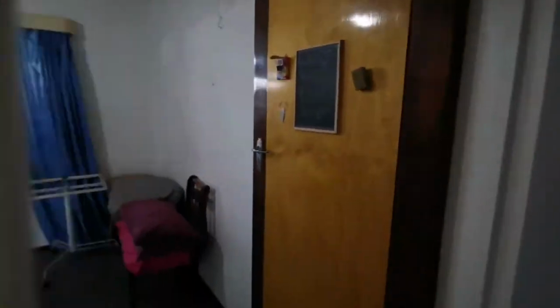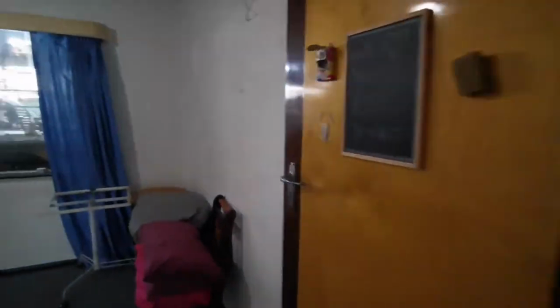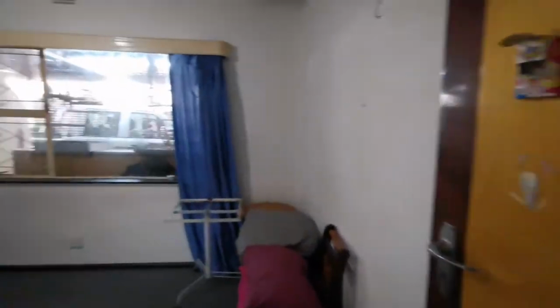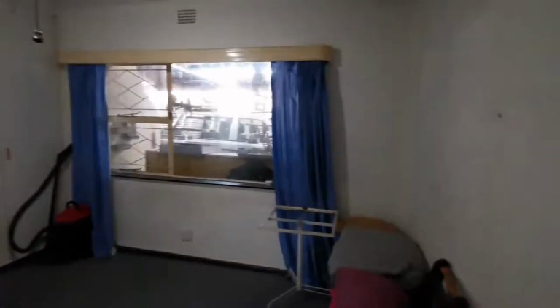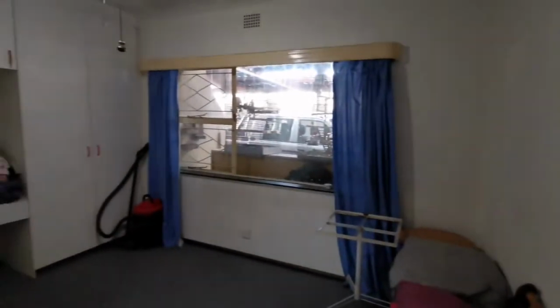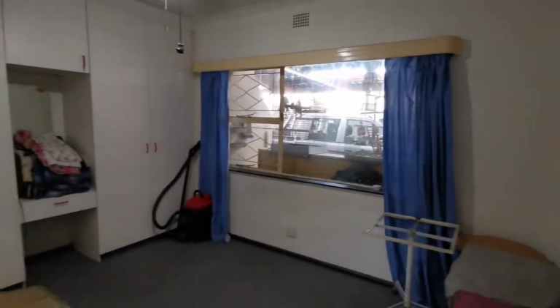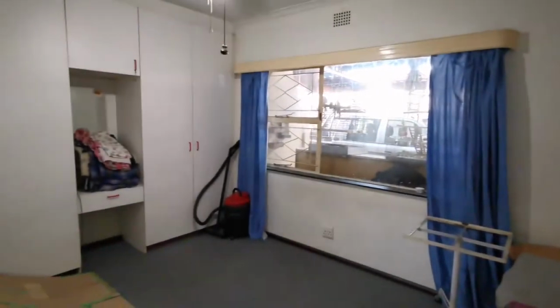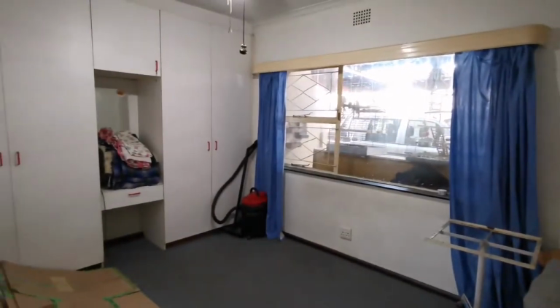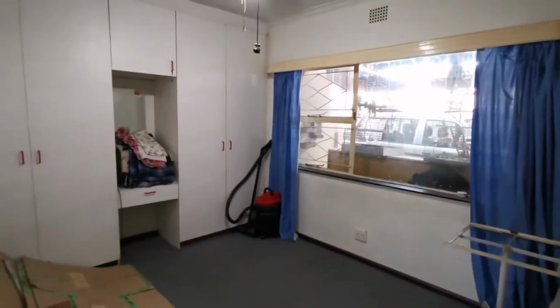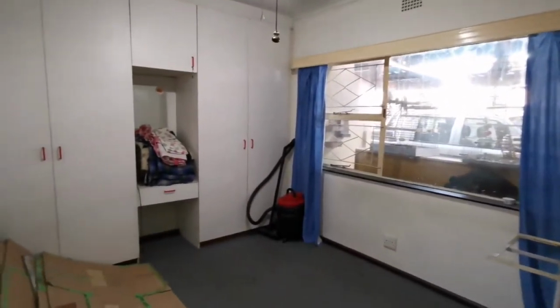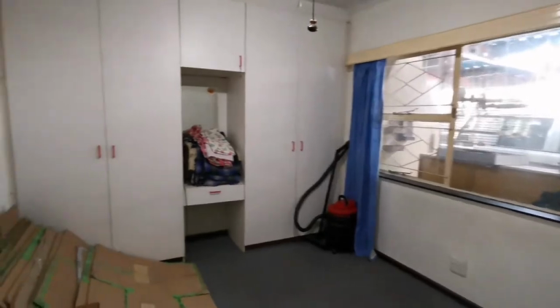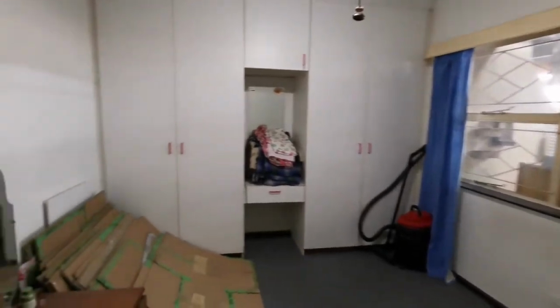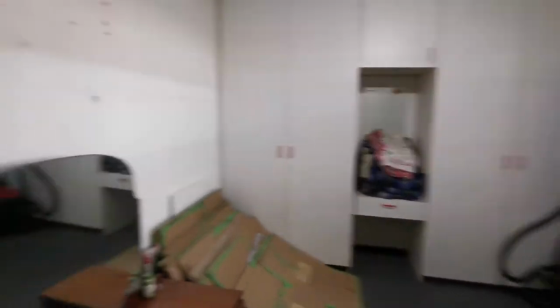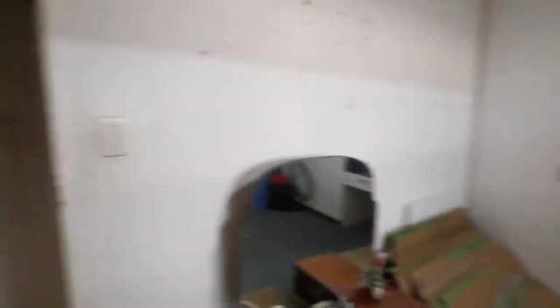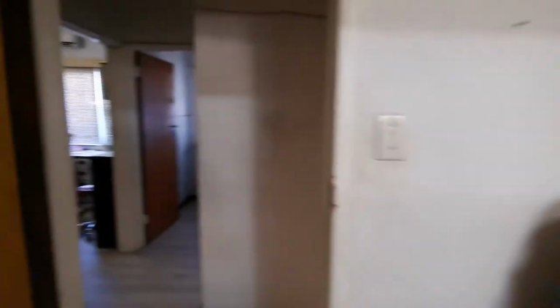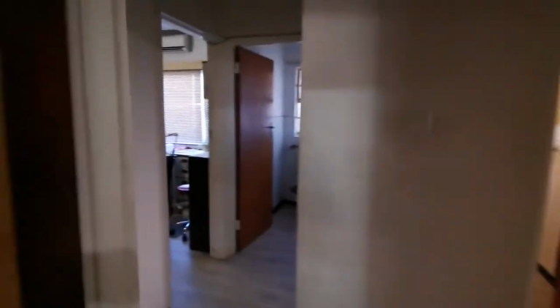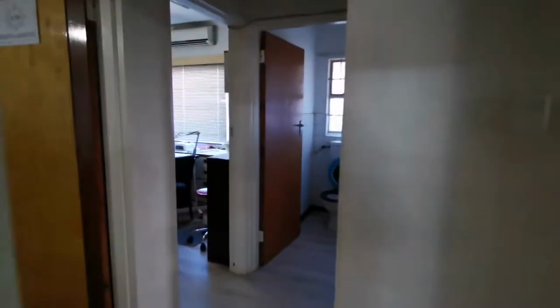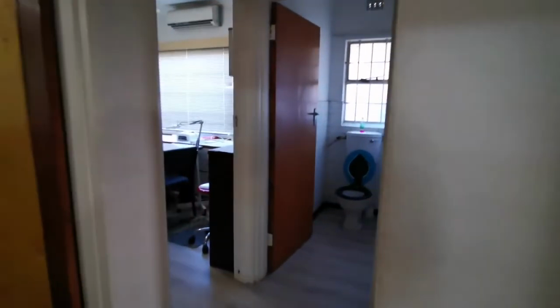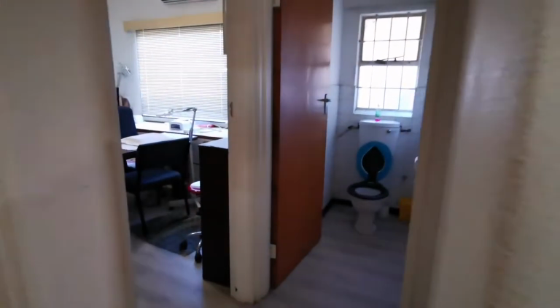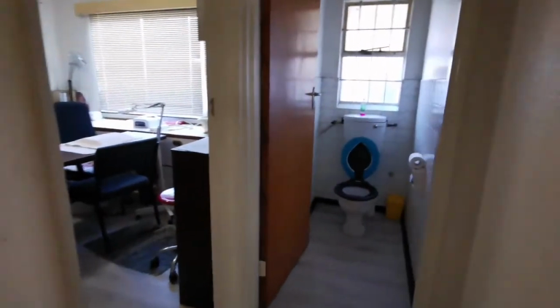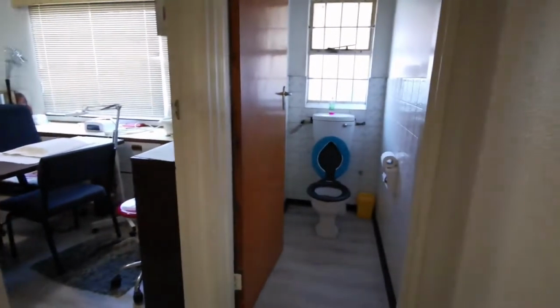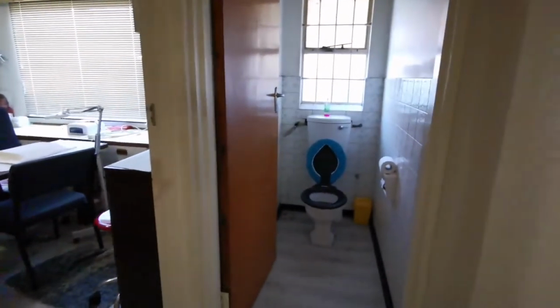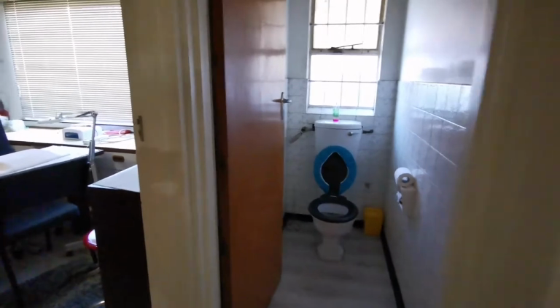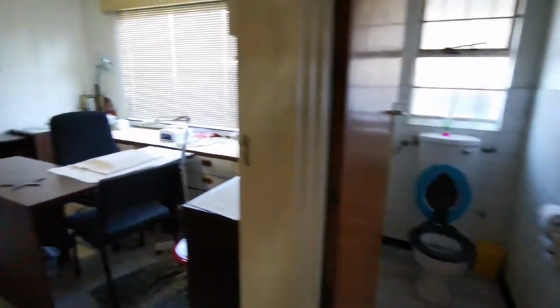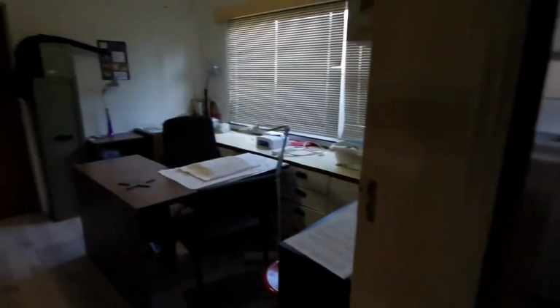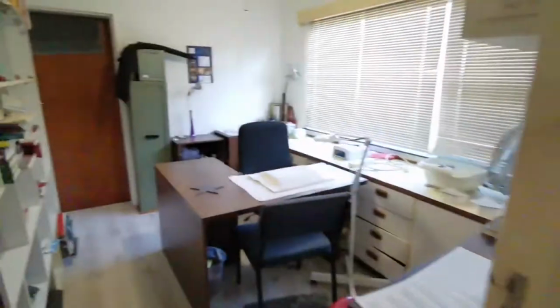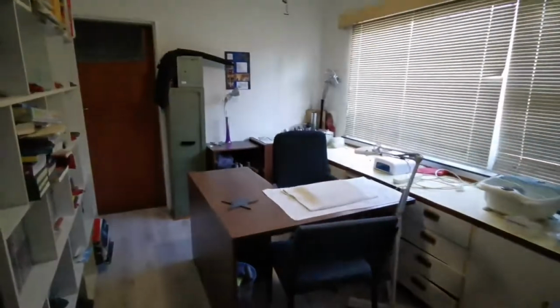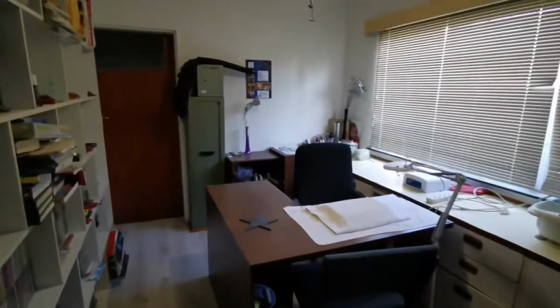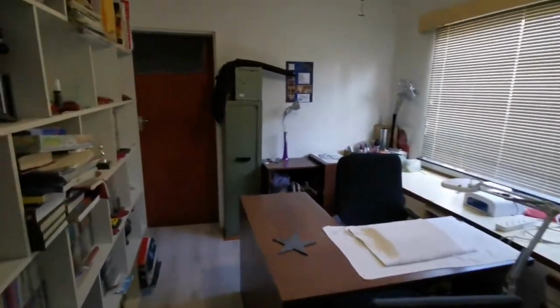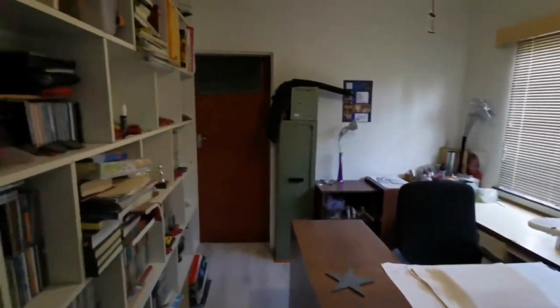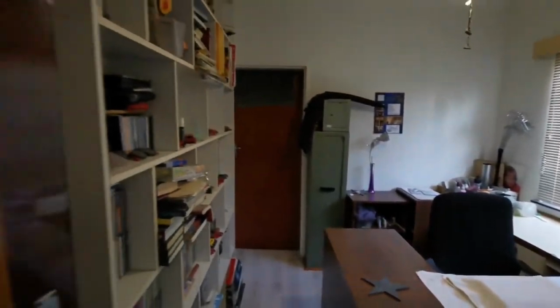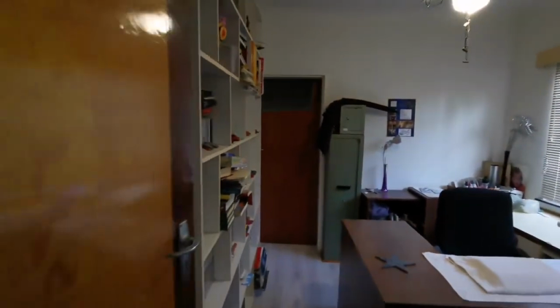The first bedroom is large enough to comfortably accommodate a queen size bed with plenty of cupboards. The second bedroom is currently used as another home office.